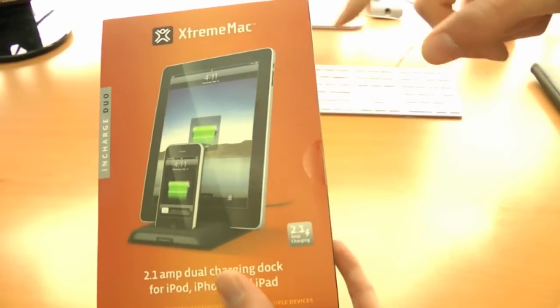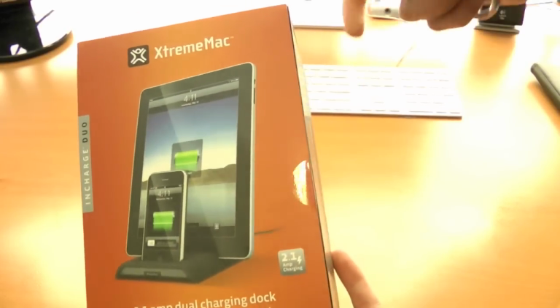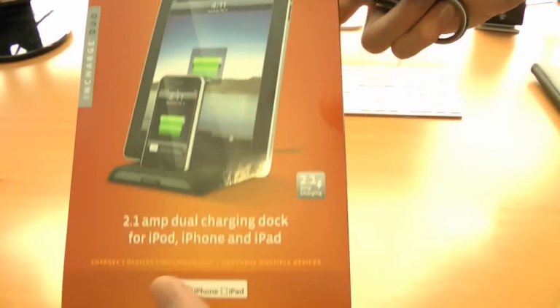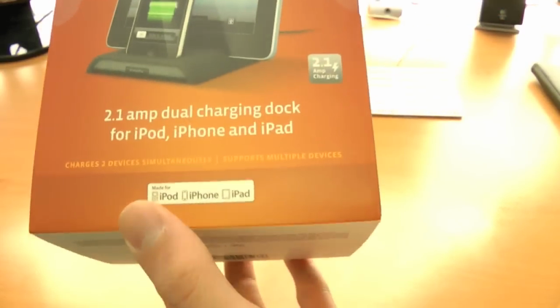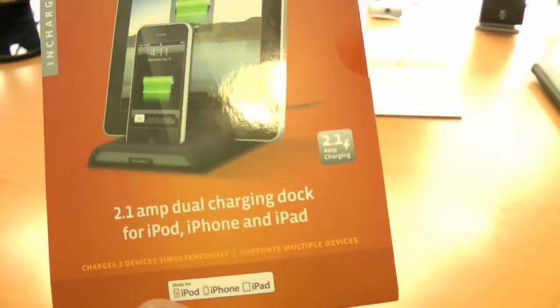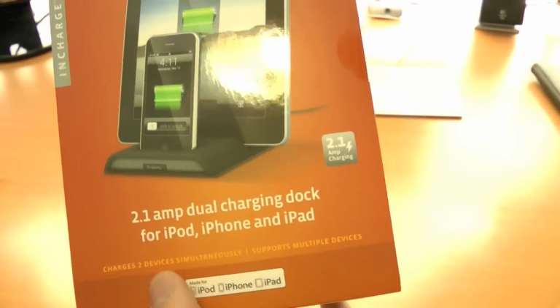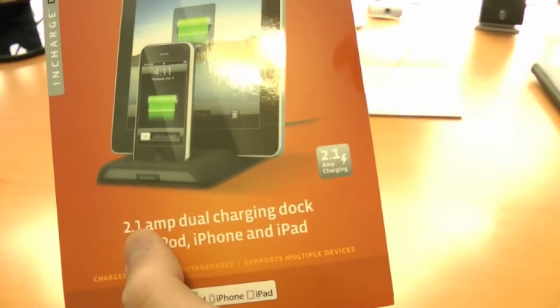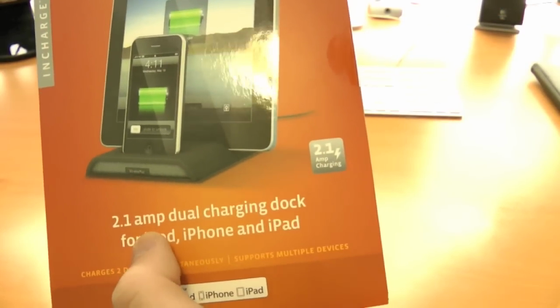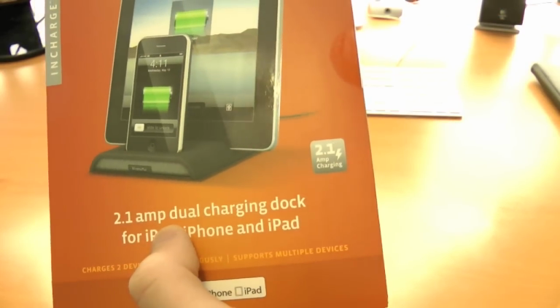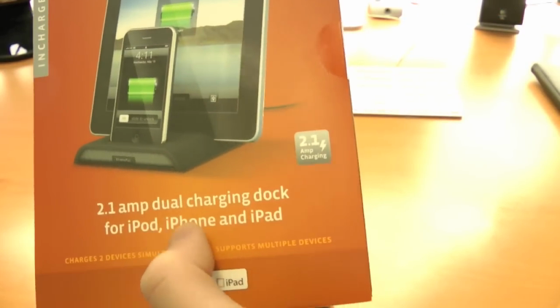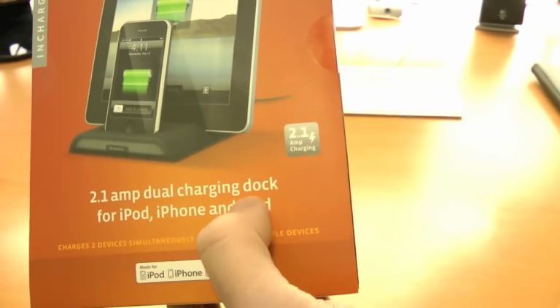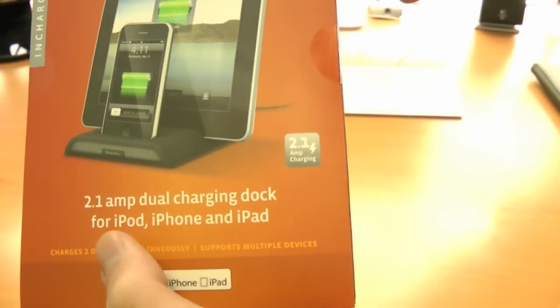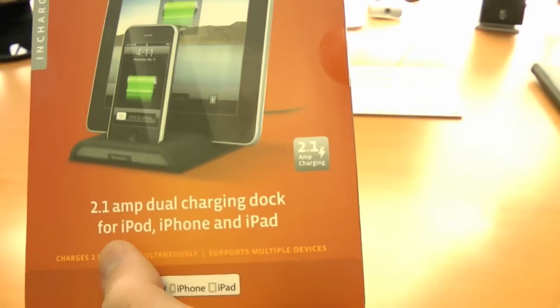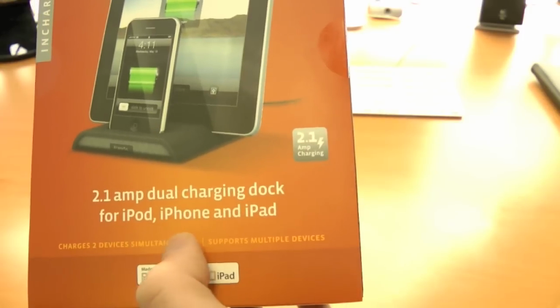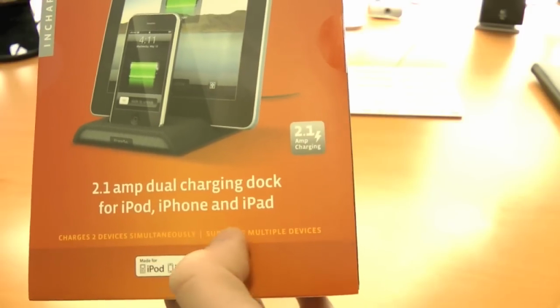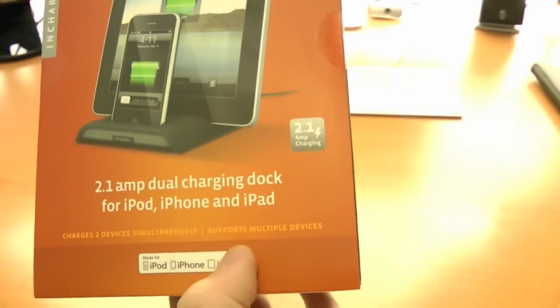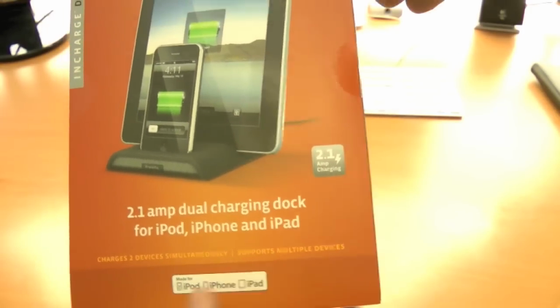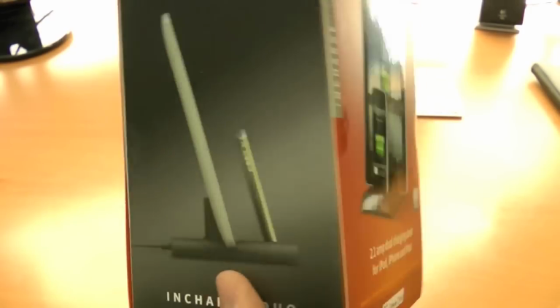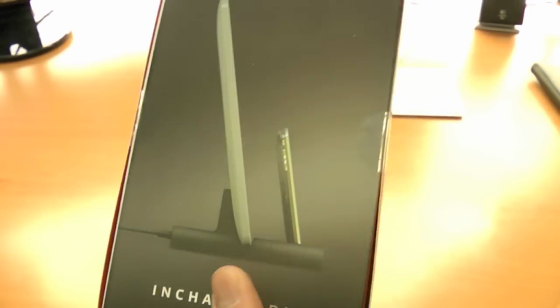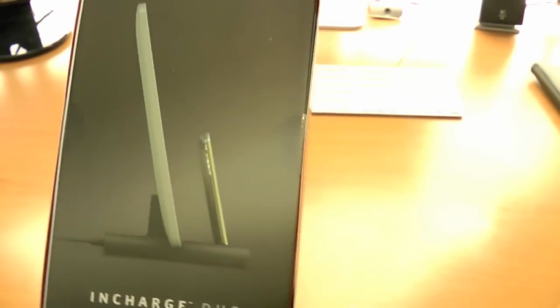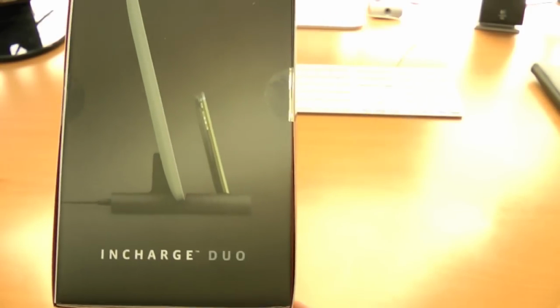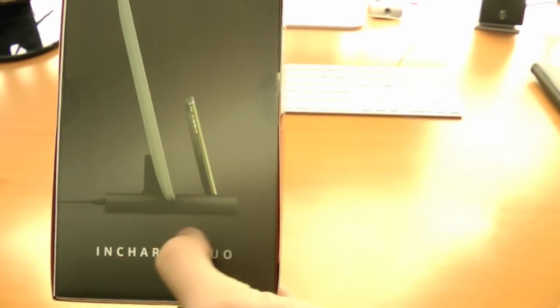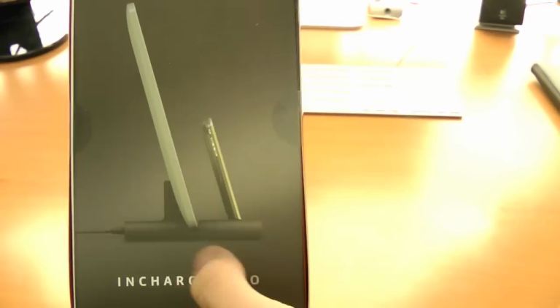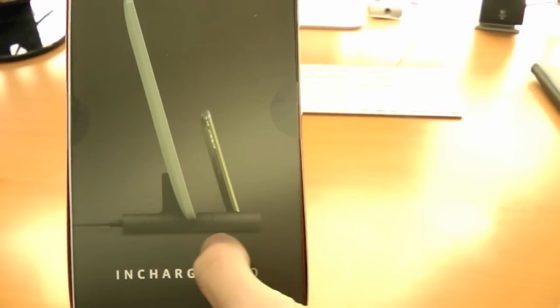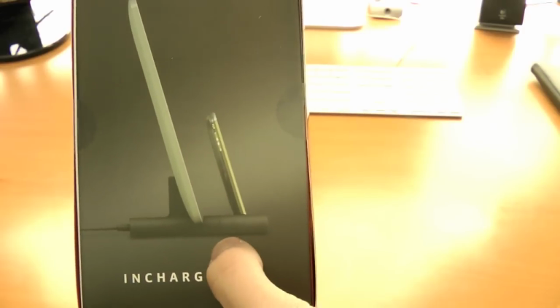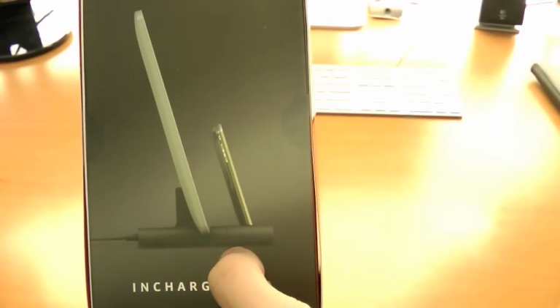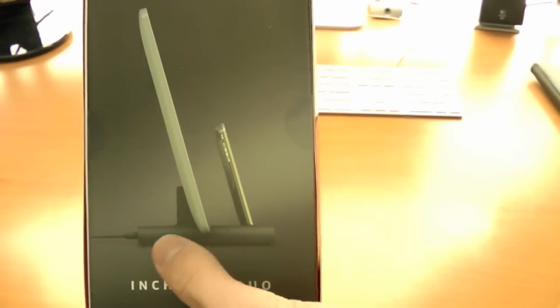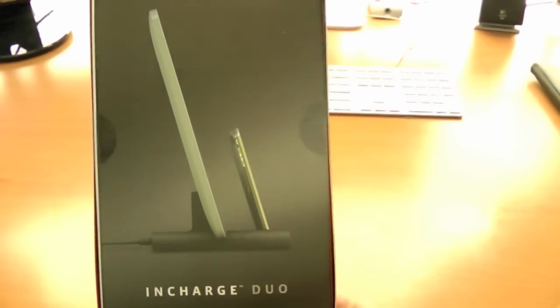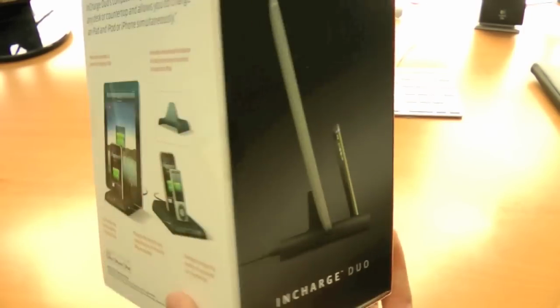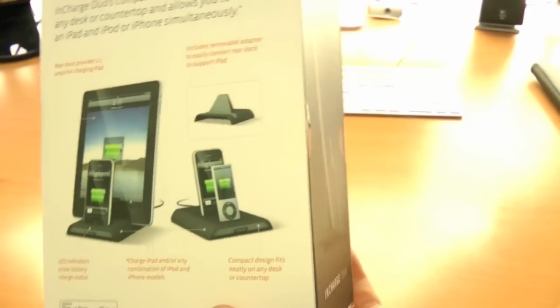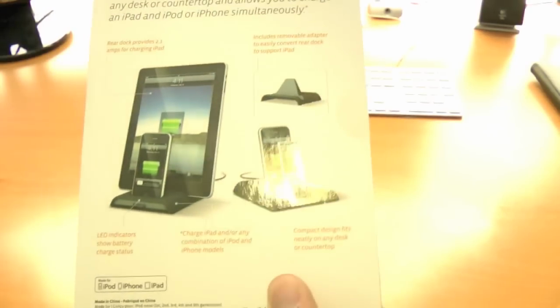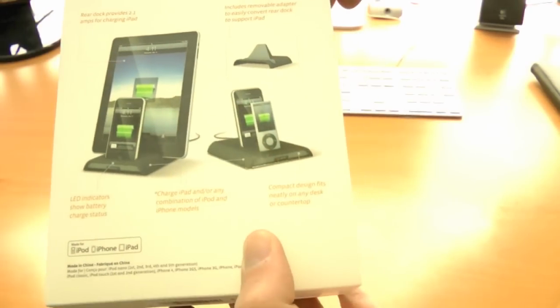This is from Xtreme Mac. It is a 2.1 amp dual charging dock for iPod, iPhone, and the iPad. On the side here, we have a nice shot of it. It's a very simplistic design as you can see, which is awesome. You guys know I love my simple design.